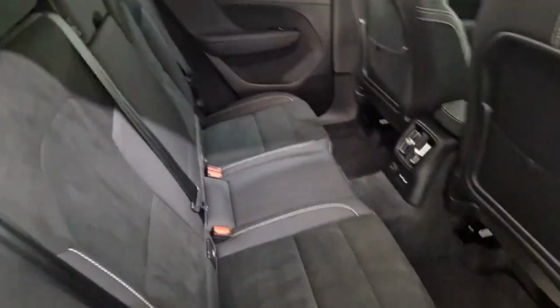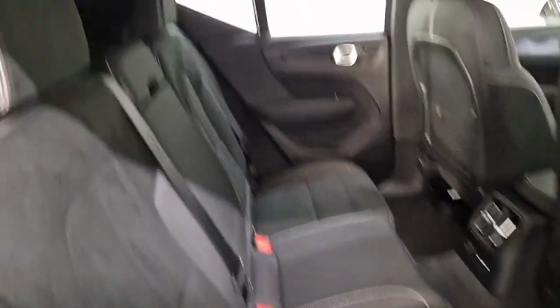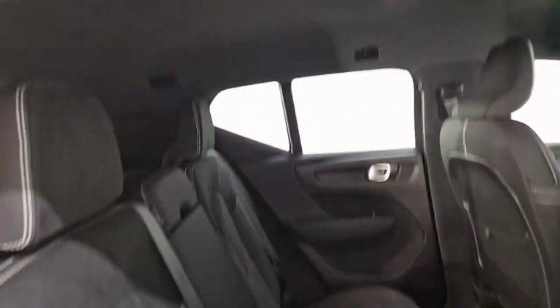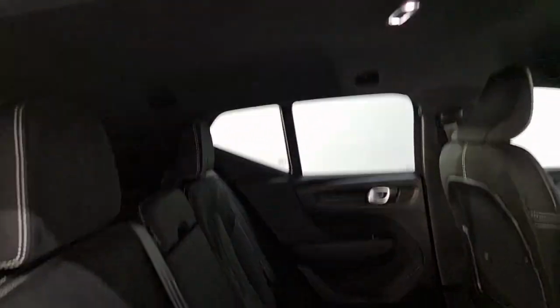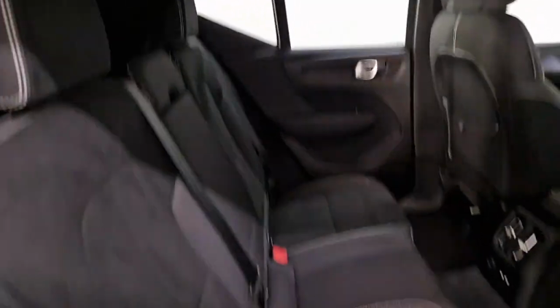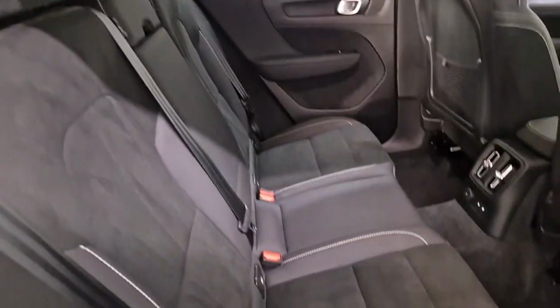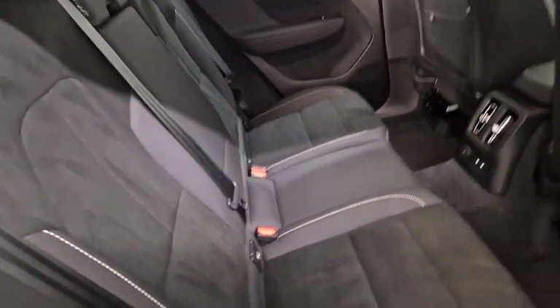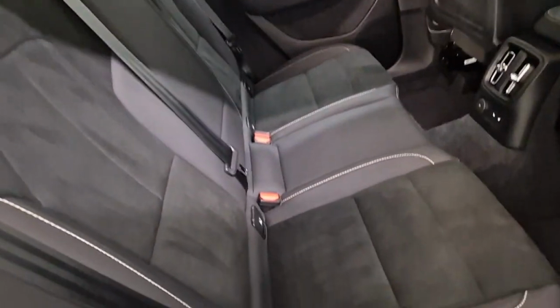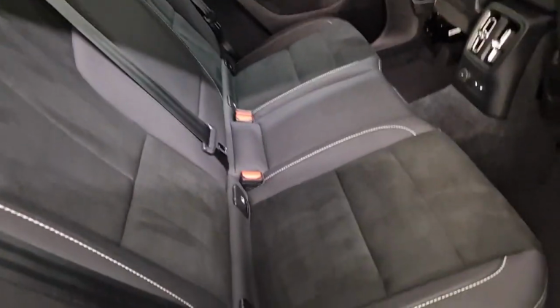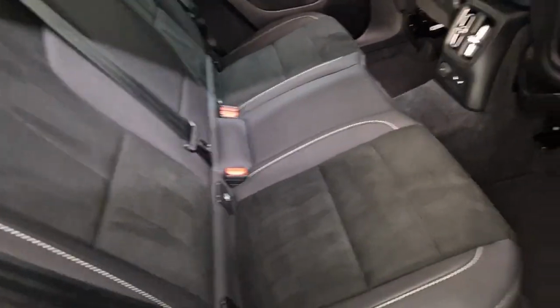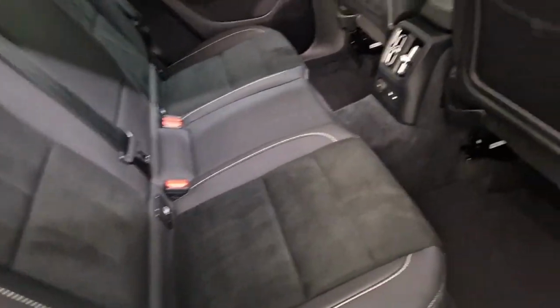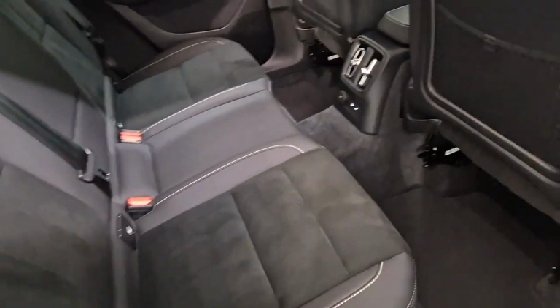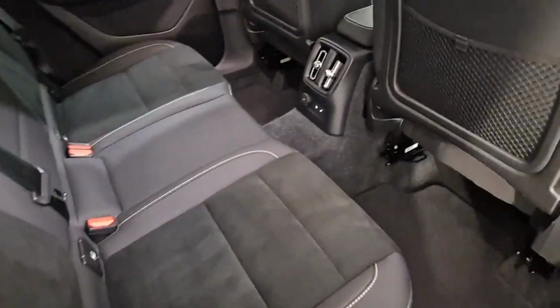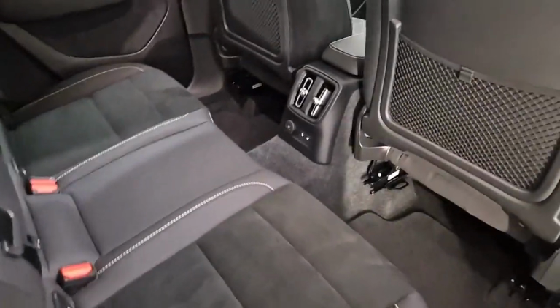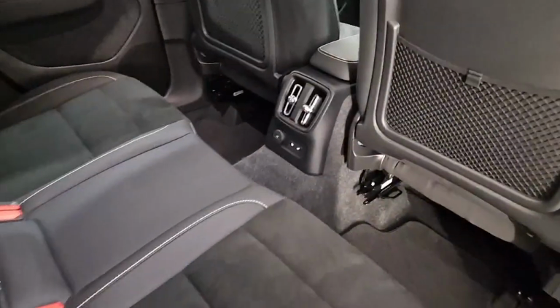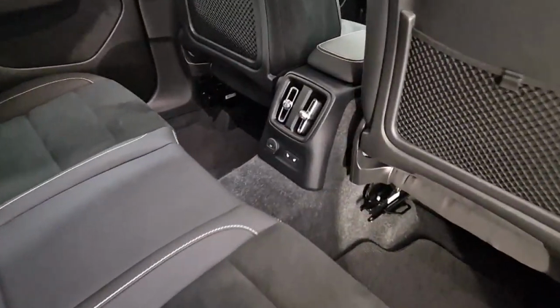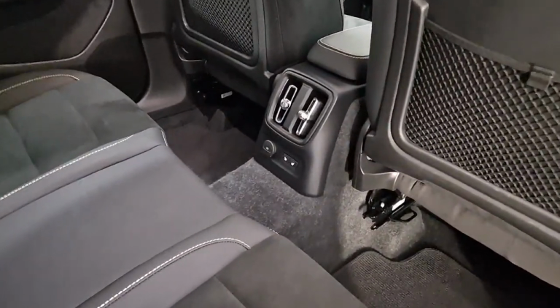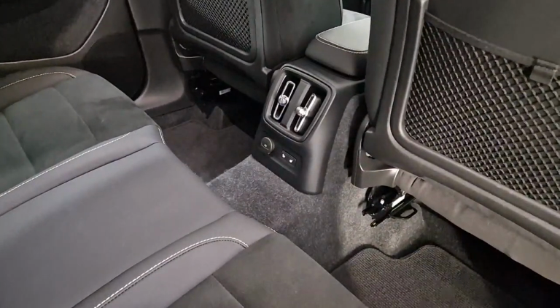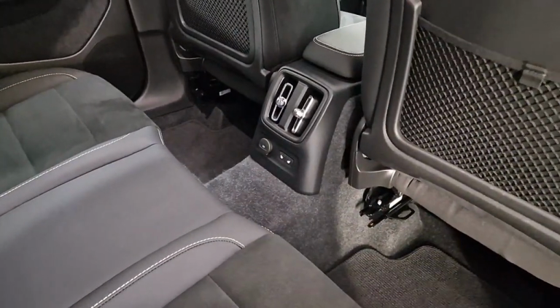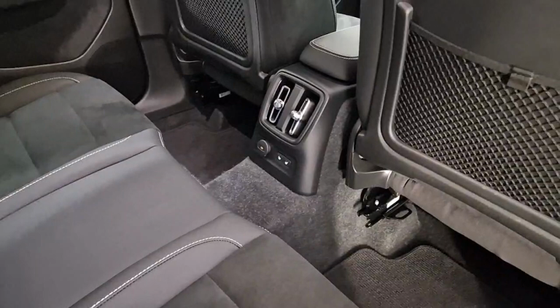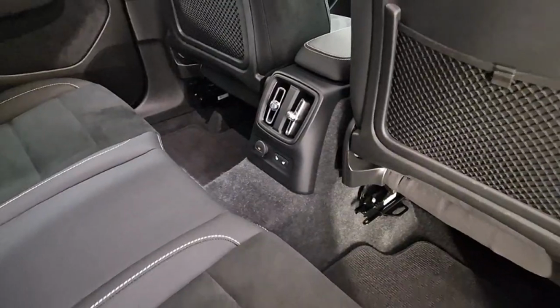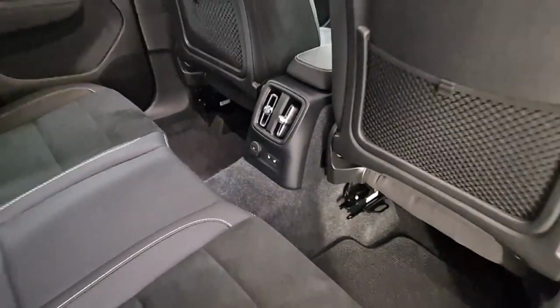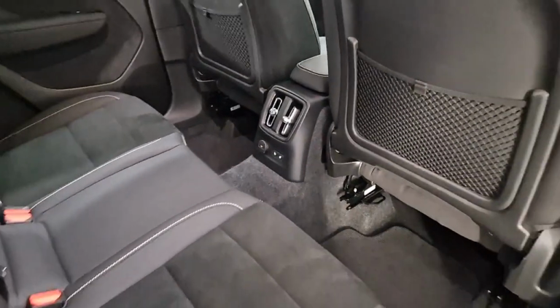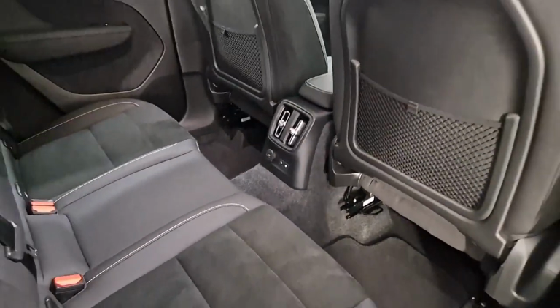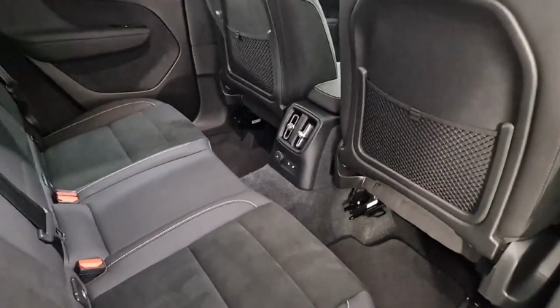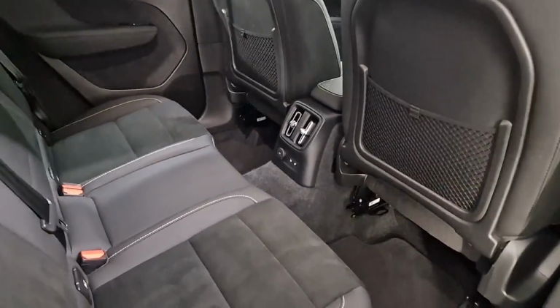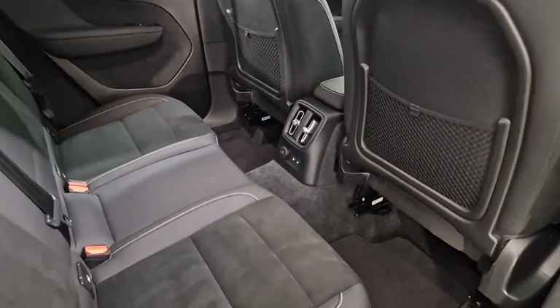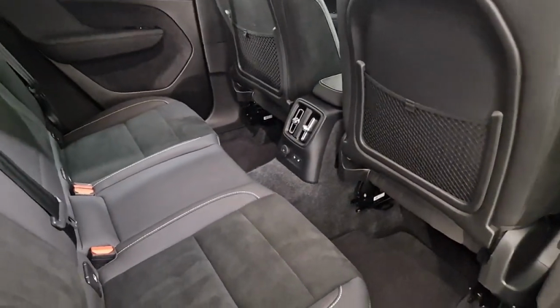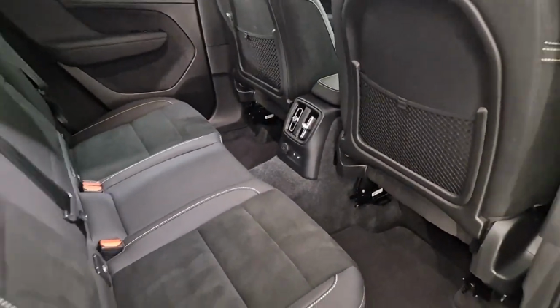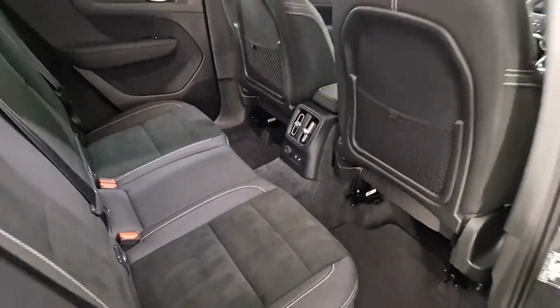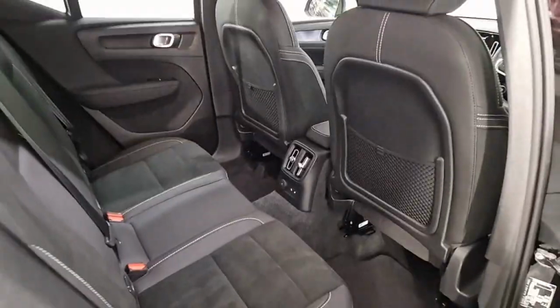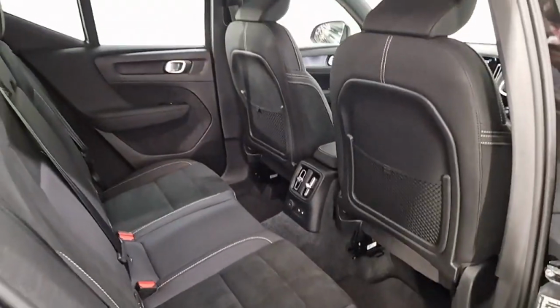Just the rear of the car then. You have half leather, half Alcantara sports seats. Charging facilities, climate control as well as rear heated seats. You also have electric mirrors as well.